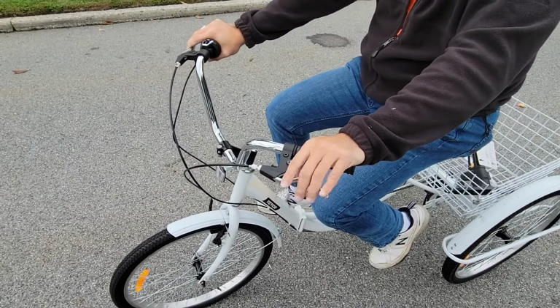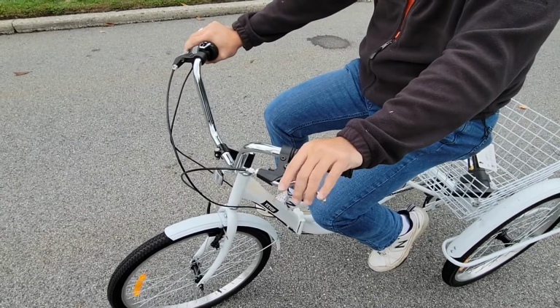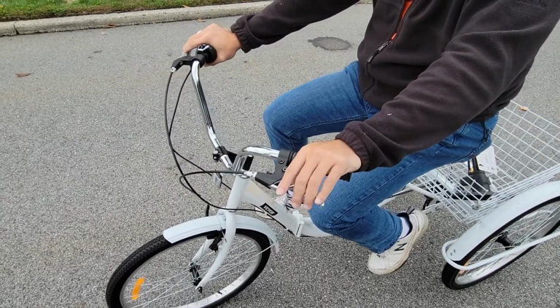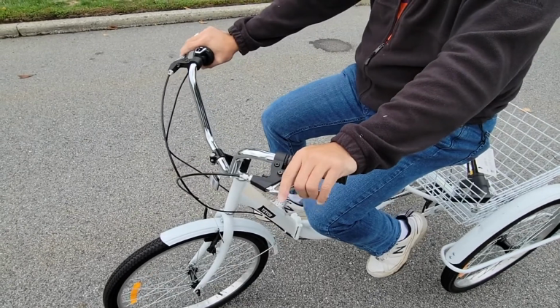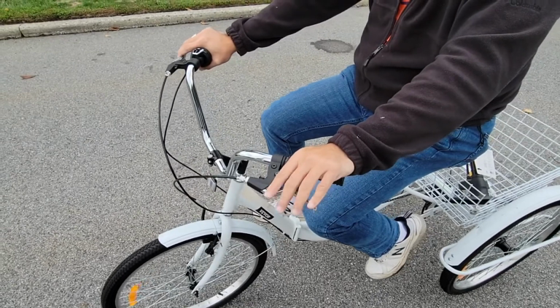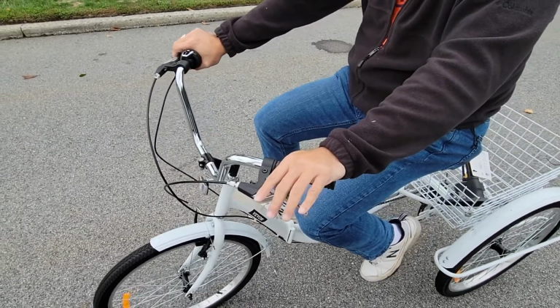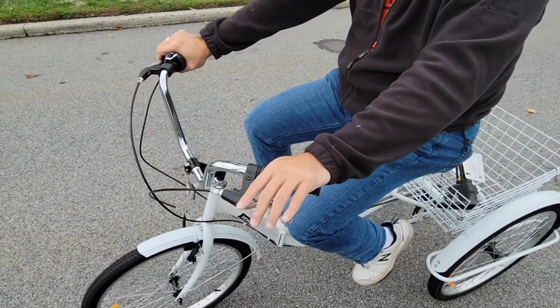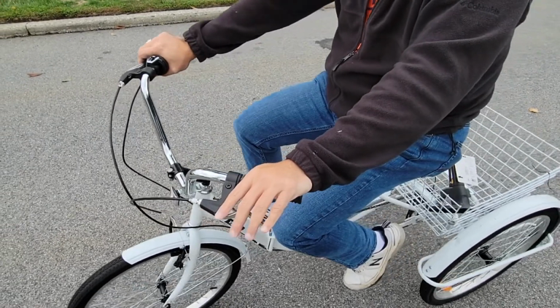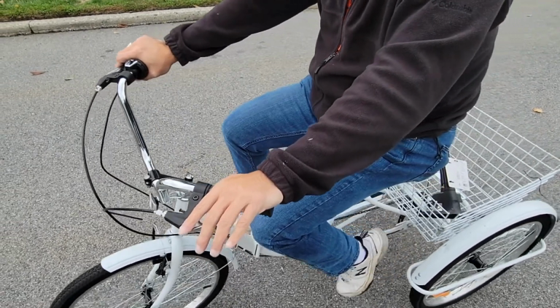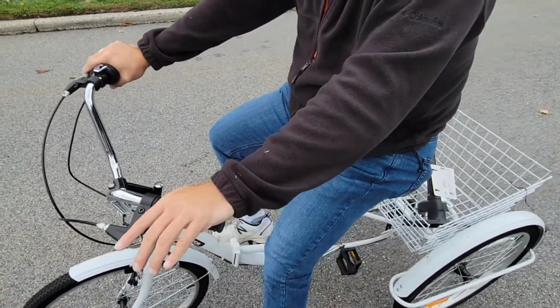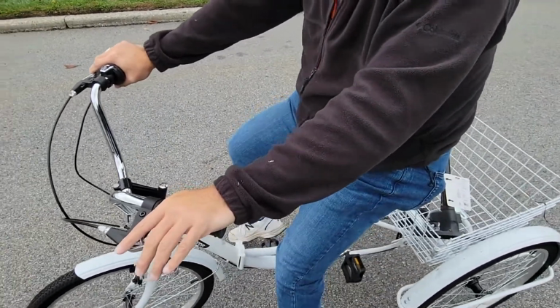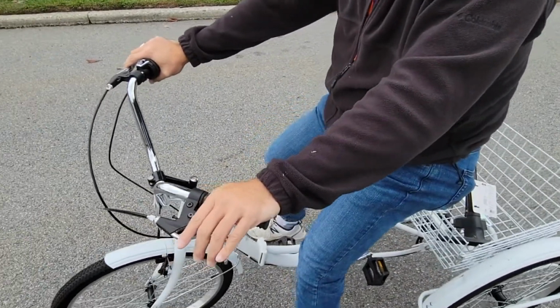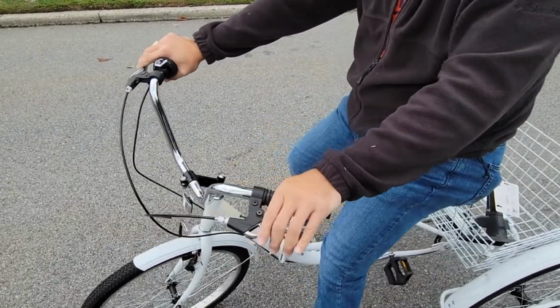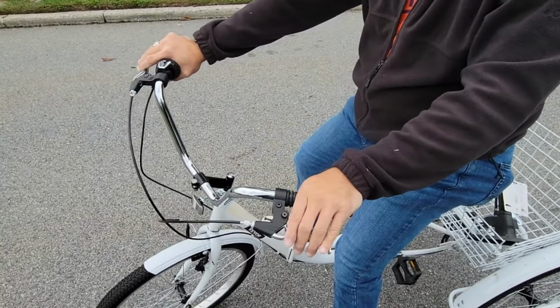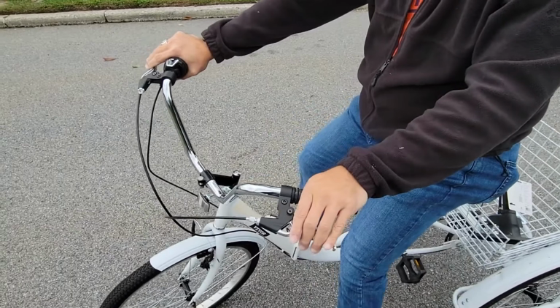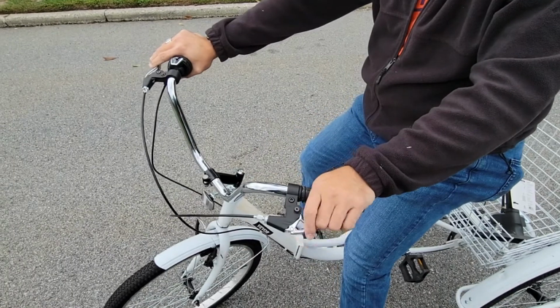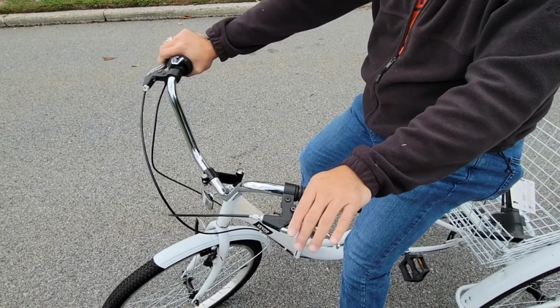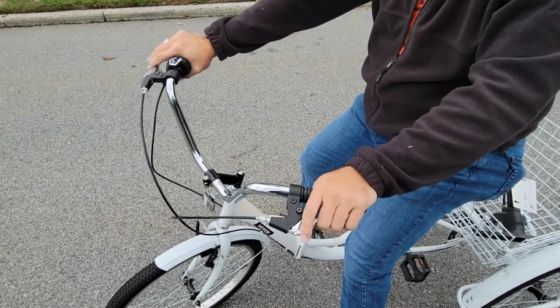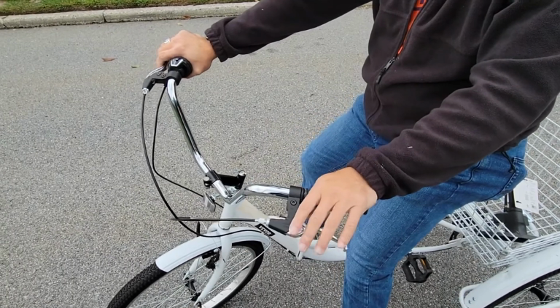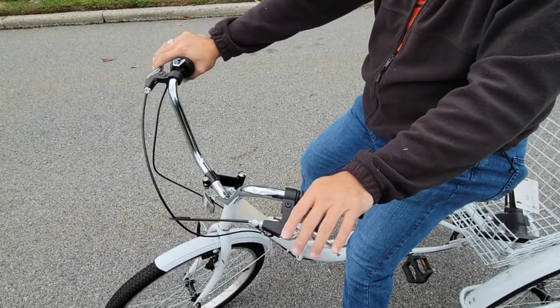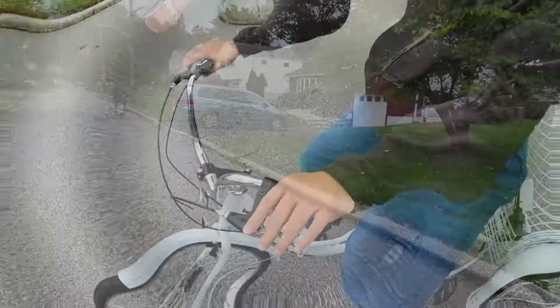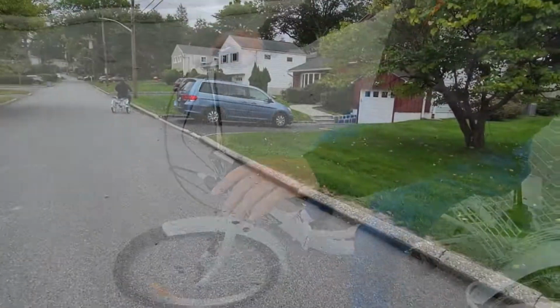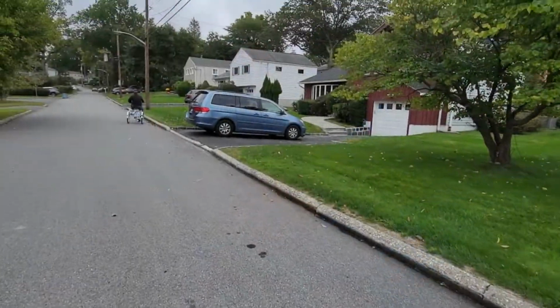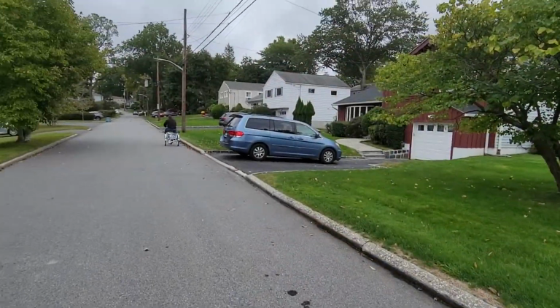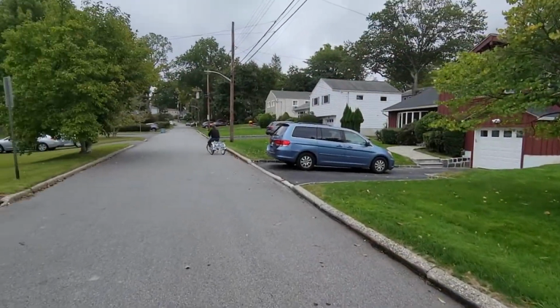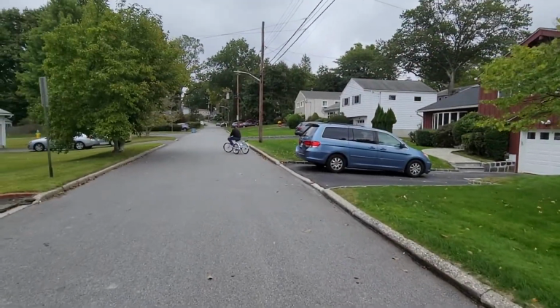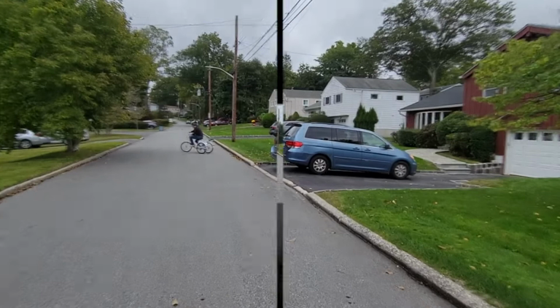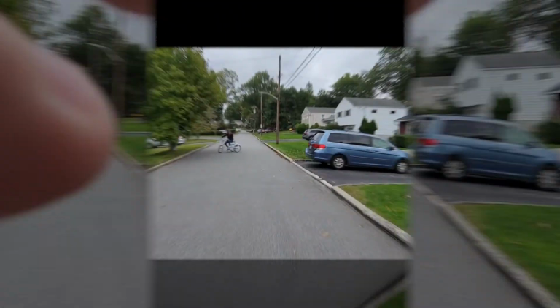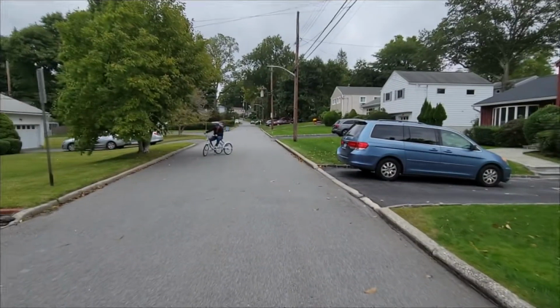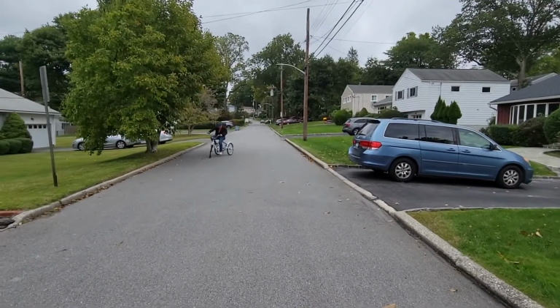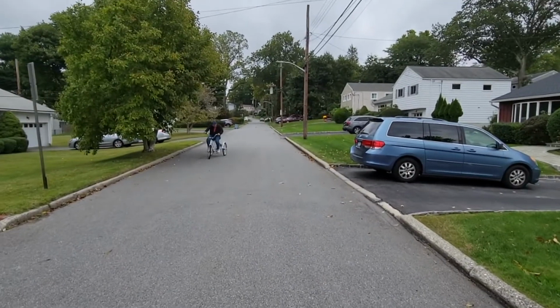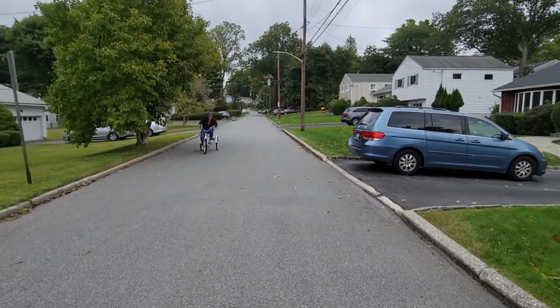Once this is done, test the brakes to be sure they work properly. When going down hills, it'll help you slow down so you won't crash into something or someone by accident.